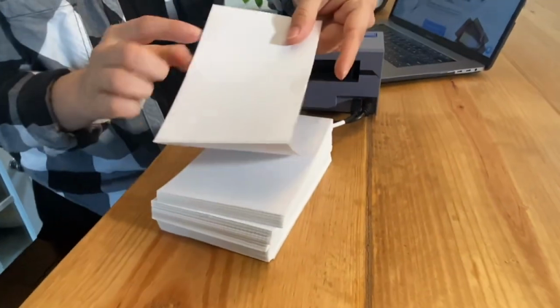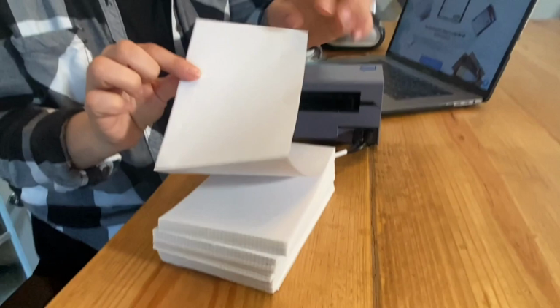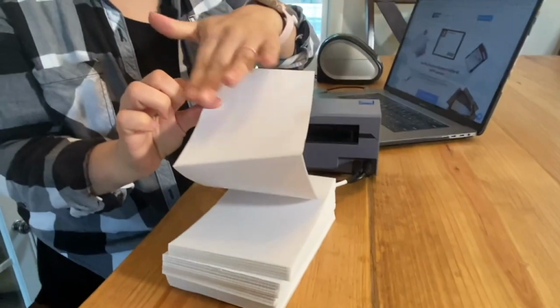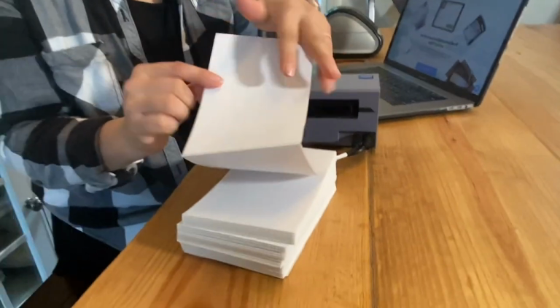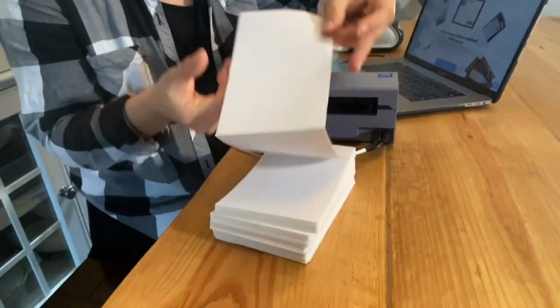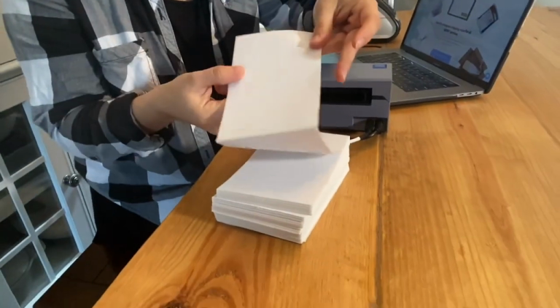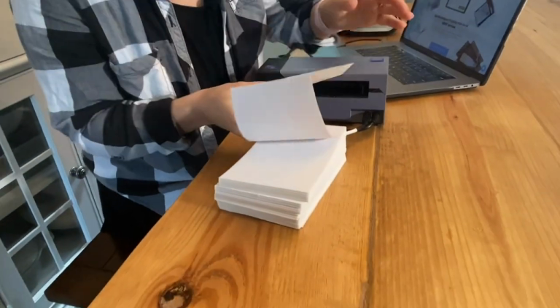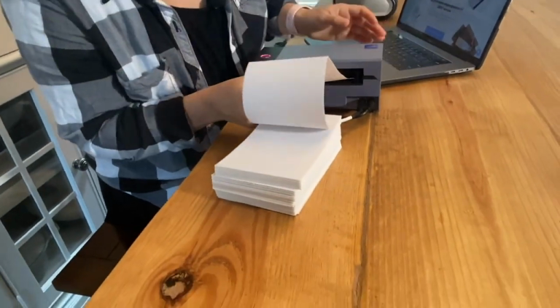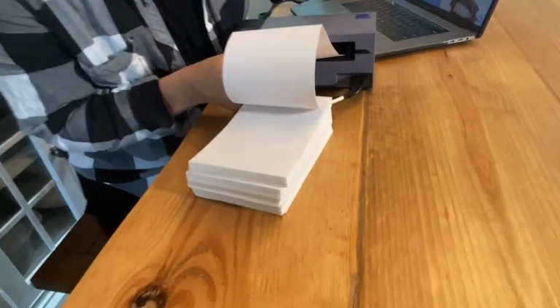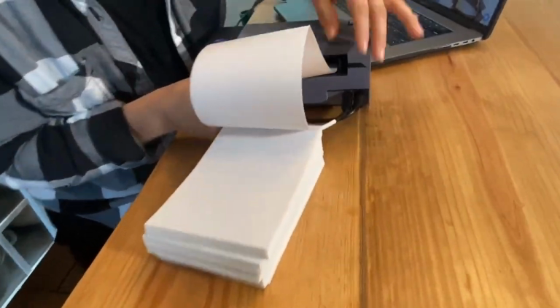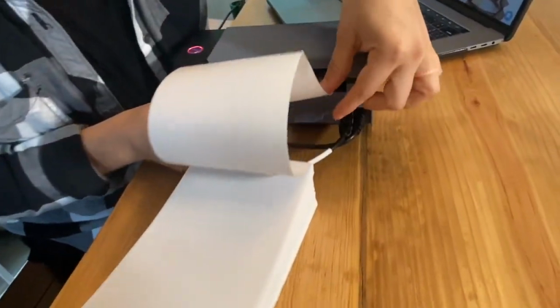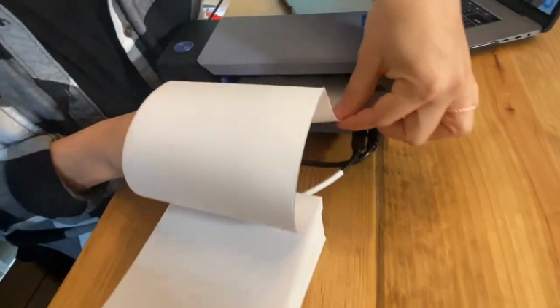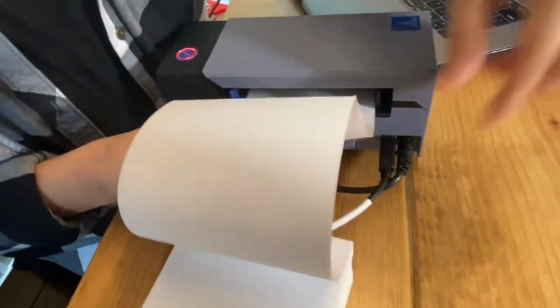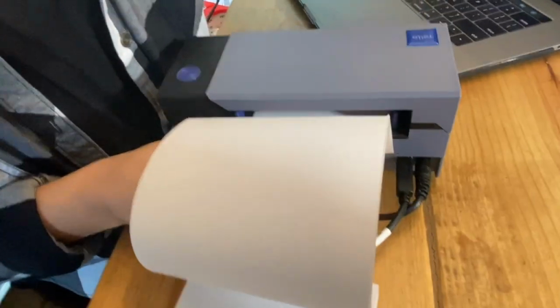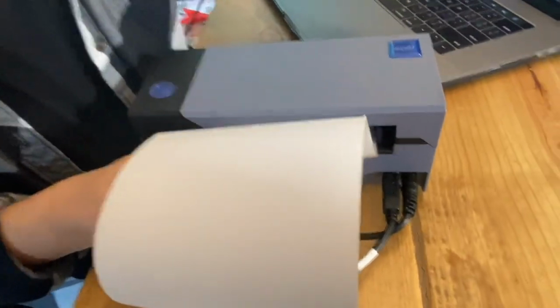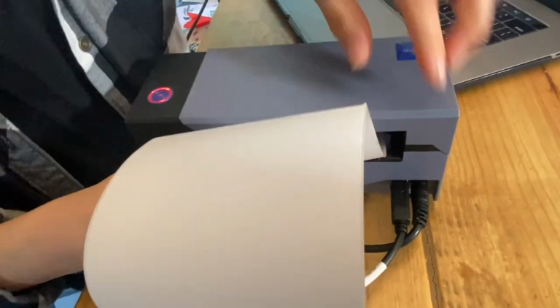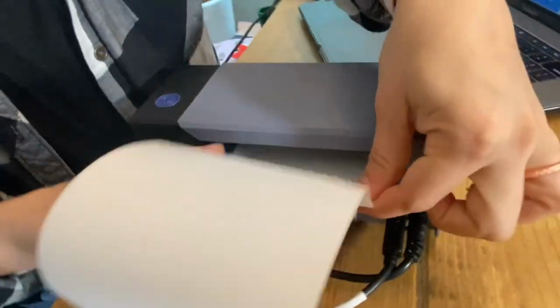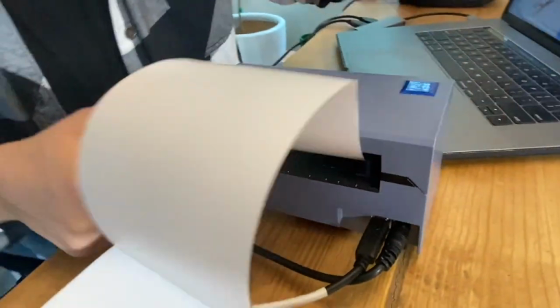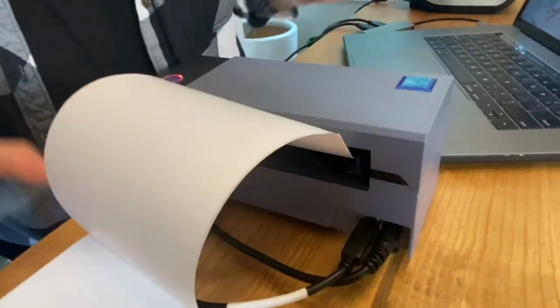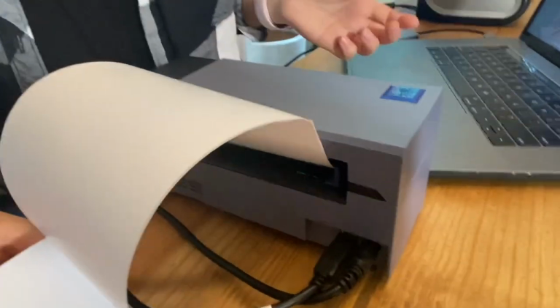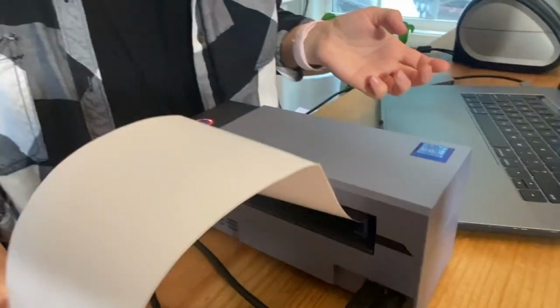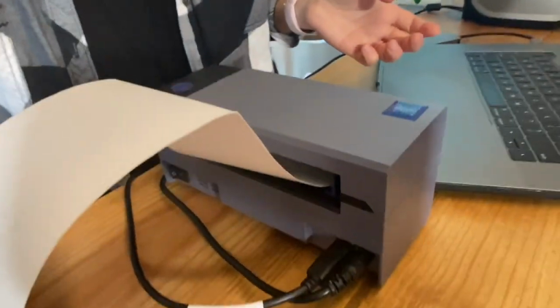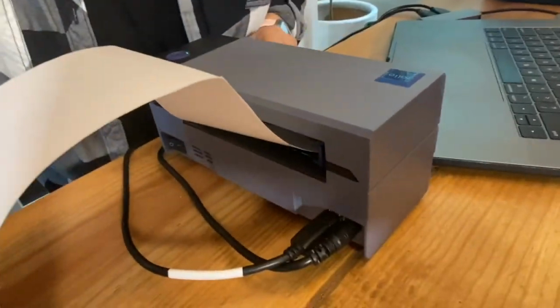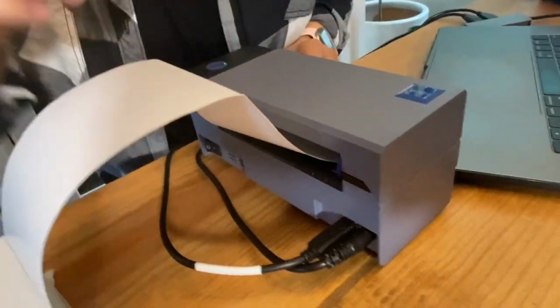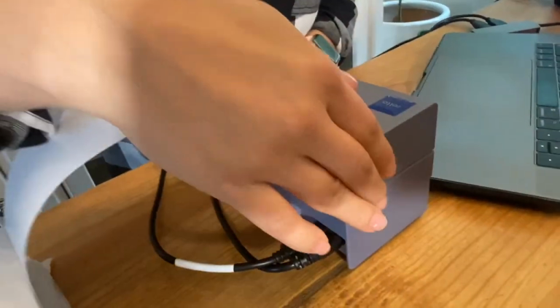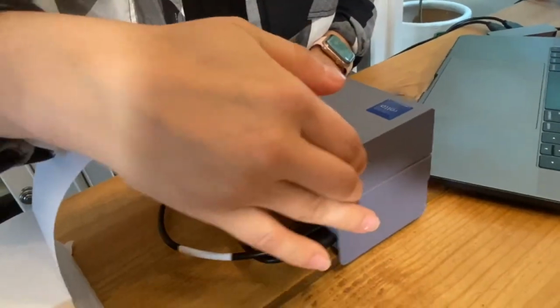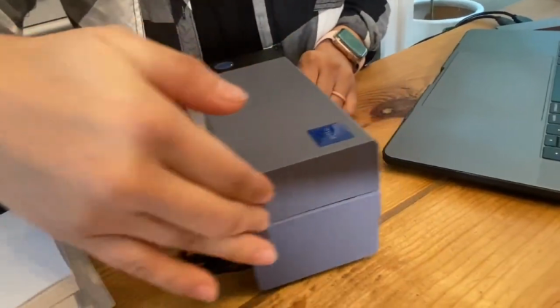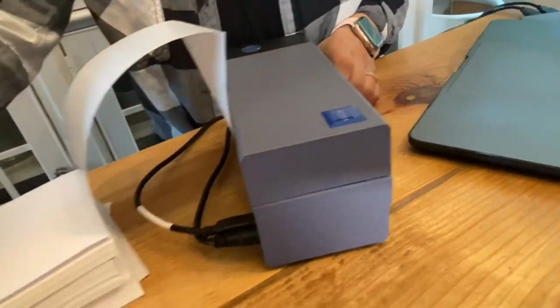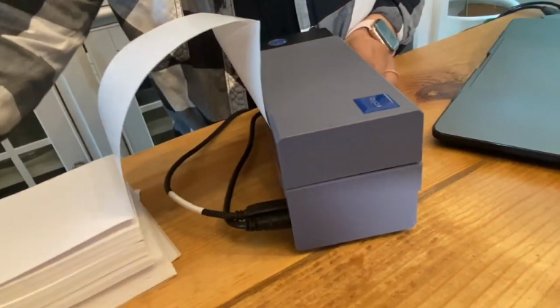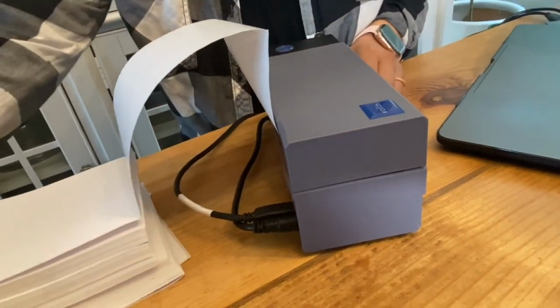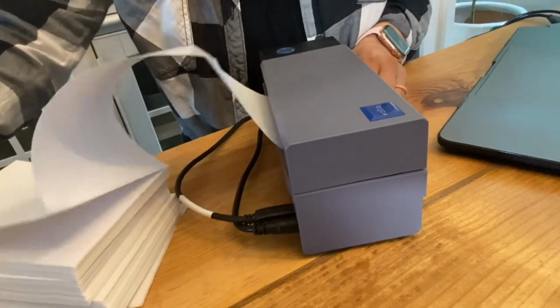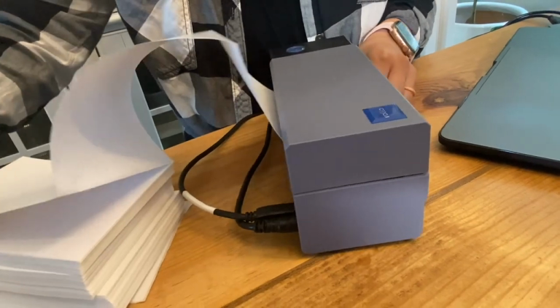Make sure the top part is what you enter in directly. It will recognize the paper and then you are ready to go ahead and start printing.